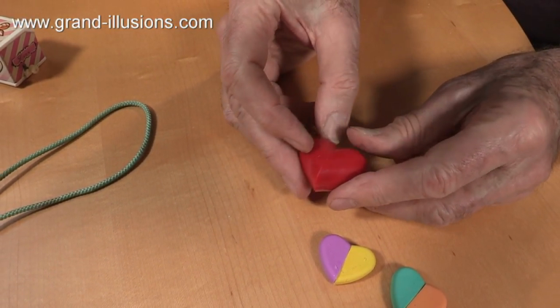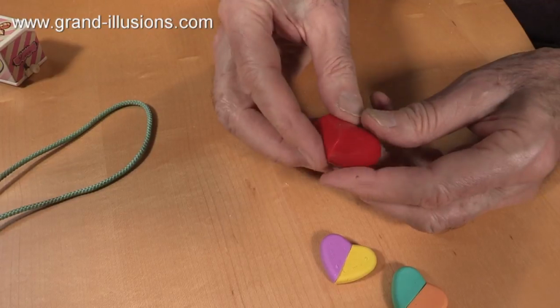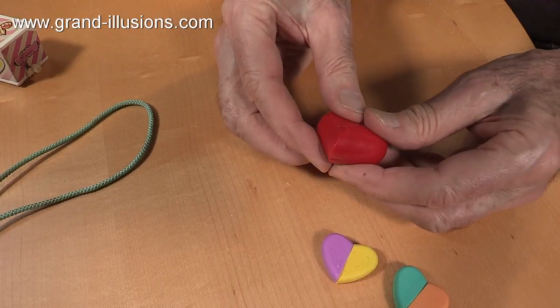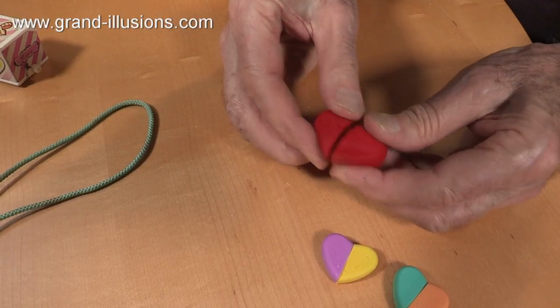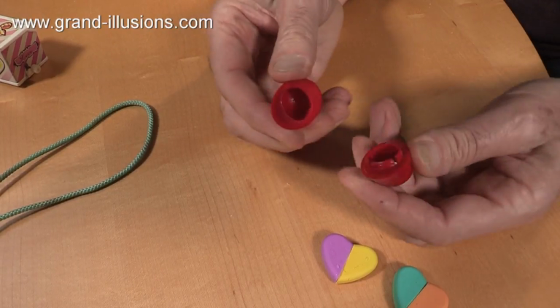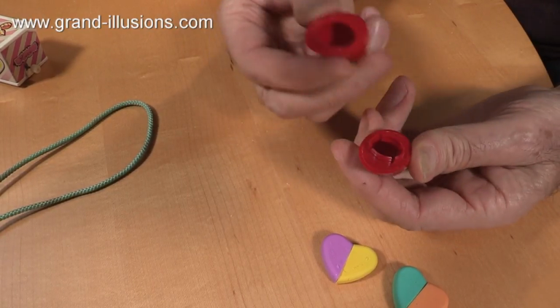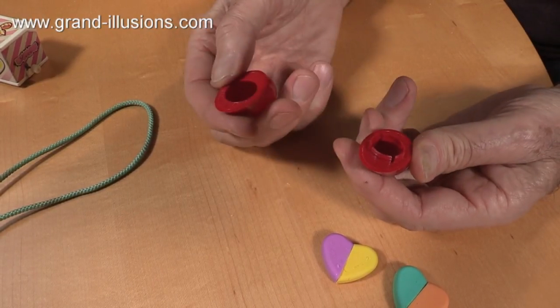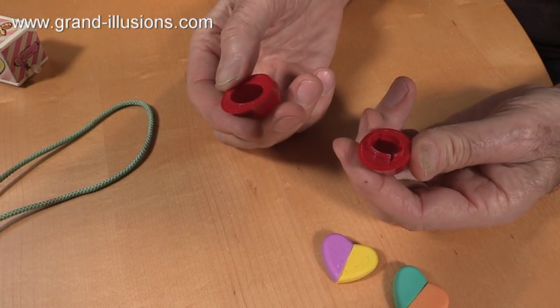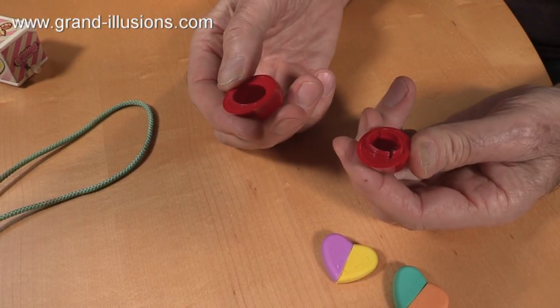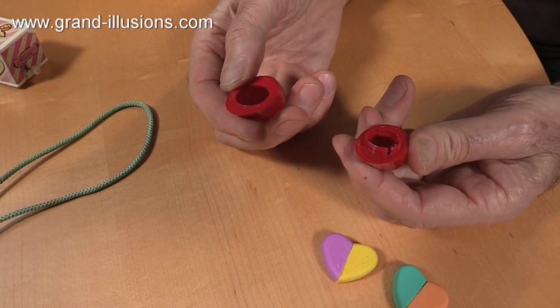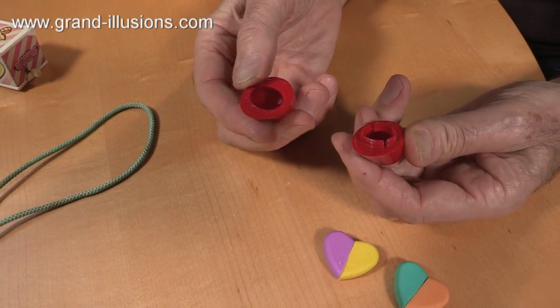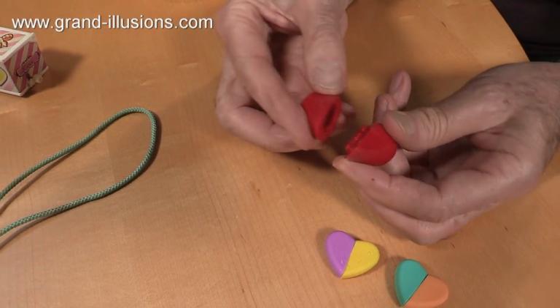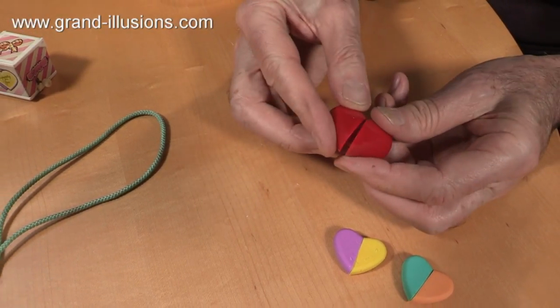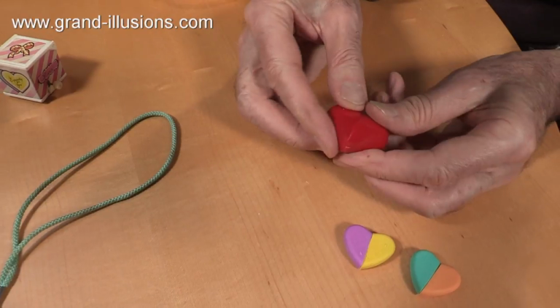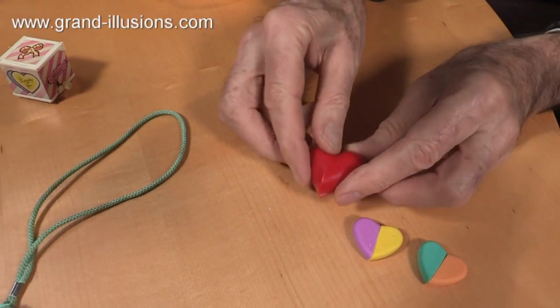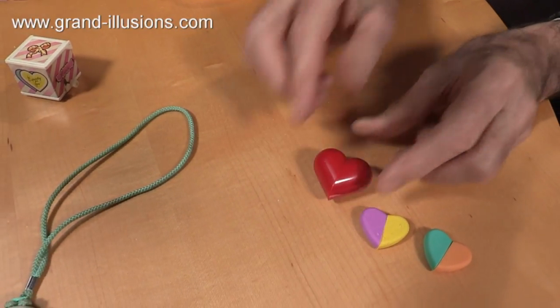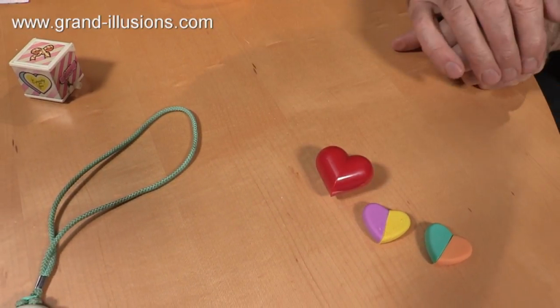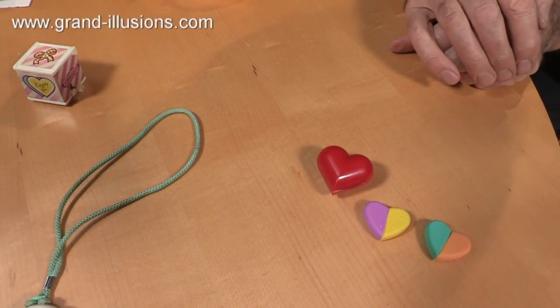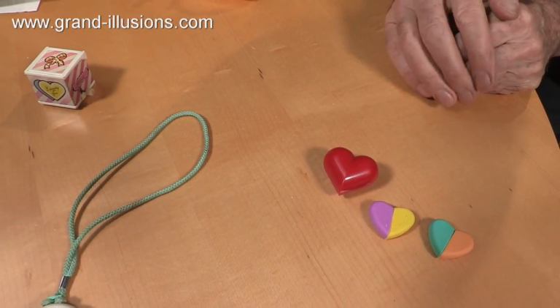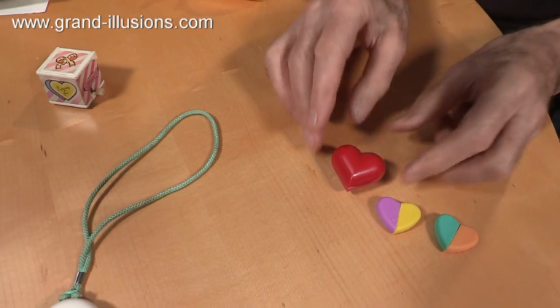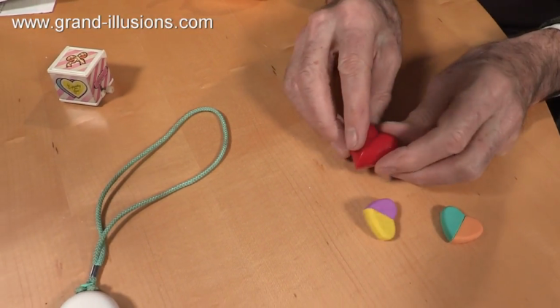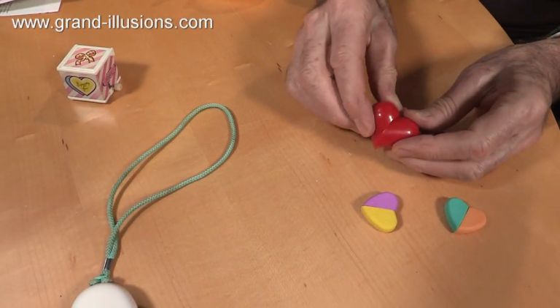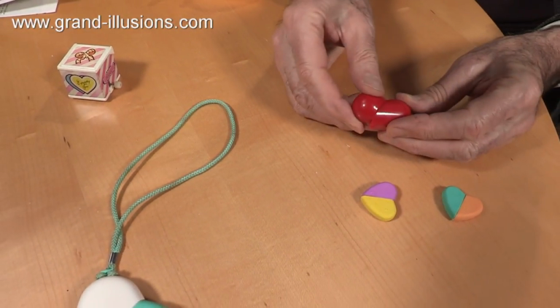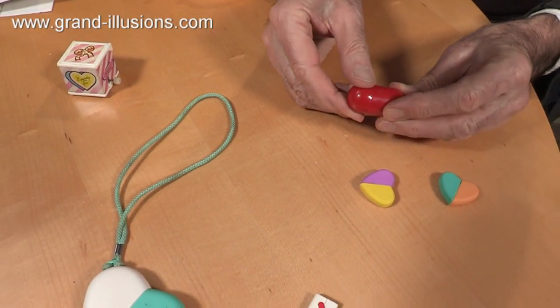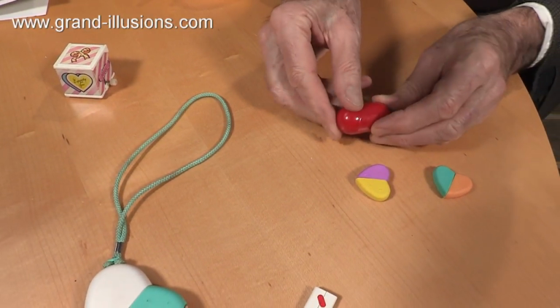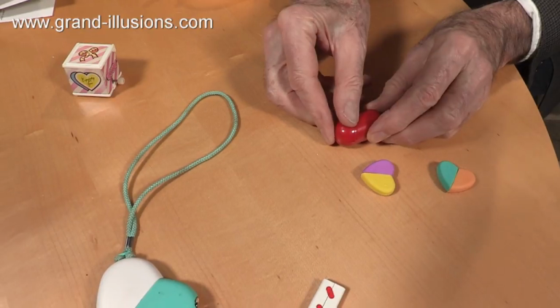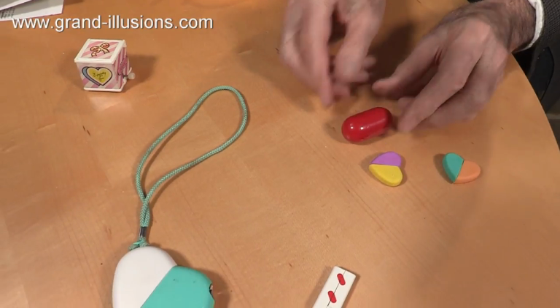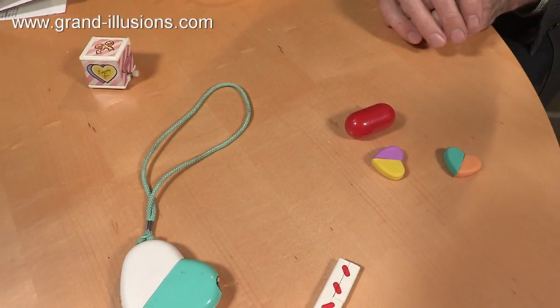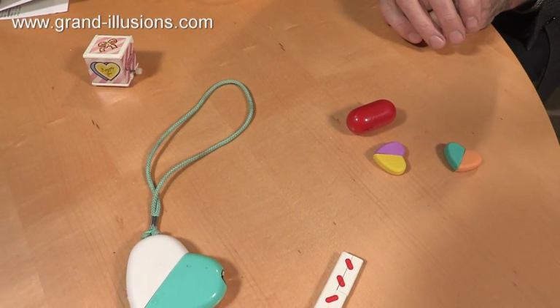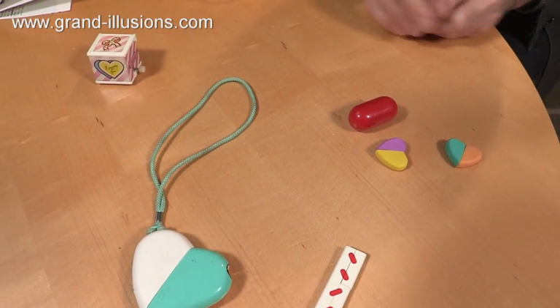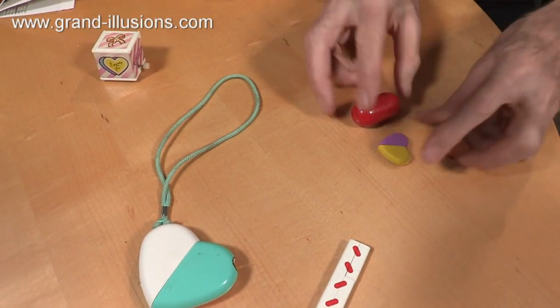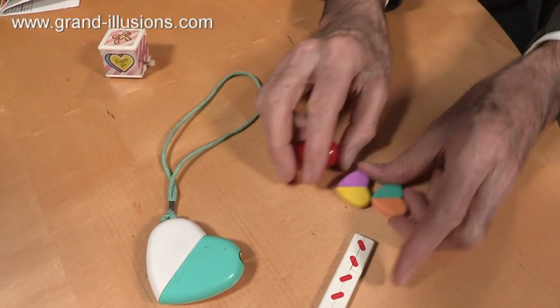It probably is a pillbox, because when you break it apart, there are spaces for peppermints, or breath fresheners, or something like that — or pills. Love the idea. But that change is really quite remarkable, and very unexpected when you've come across it for the first time. I think it's wonderful.